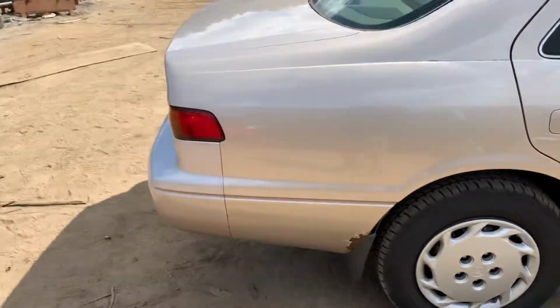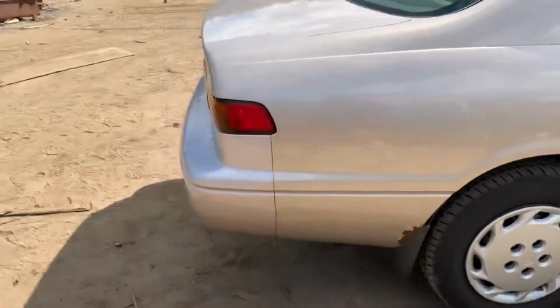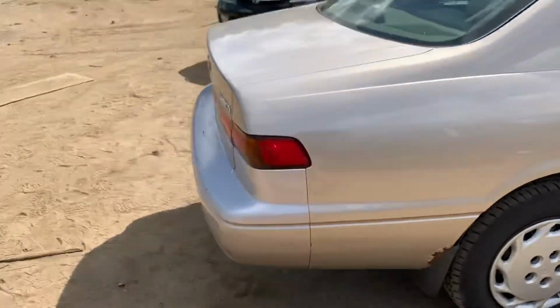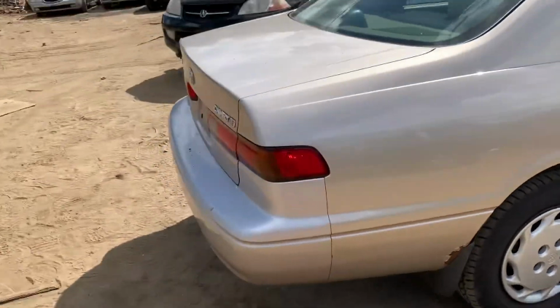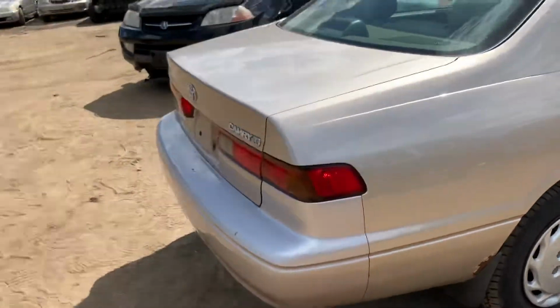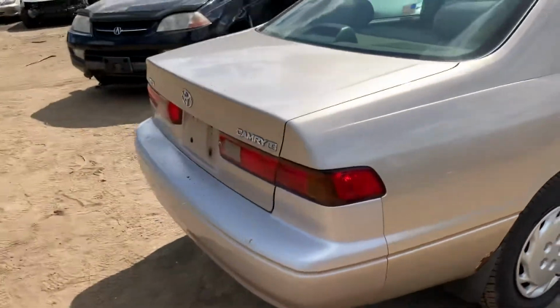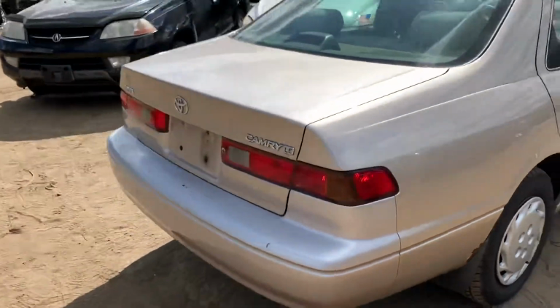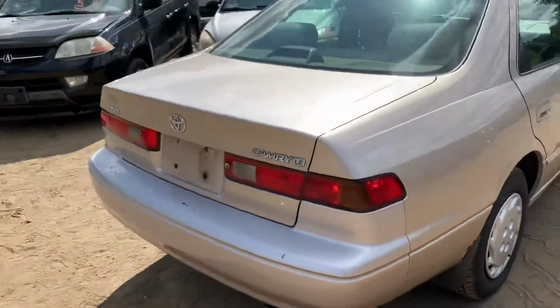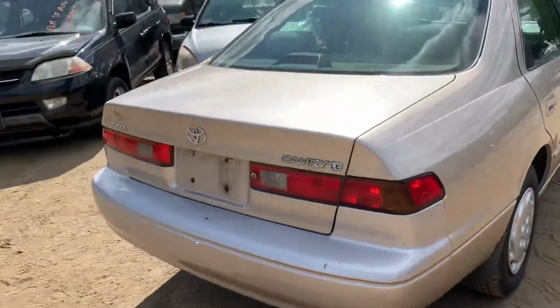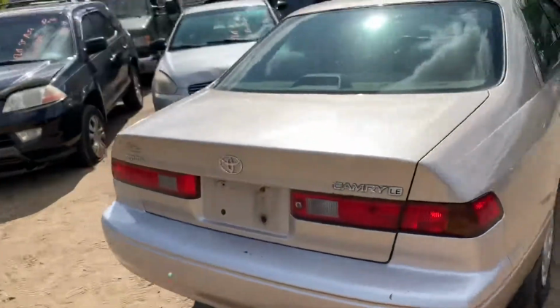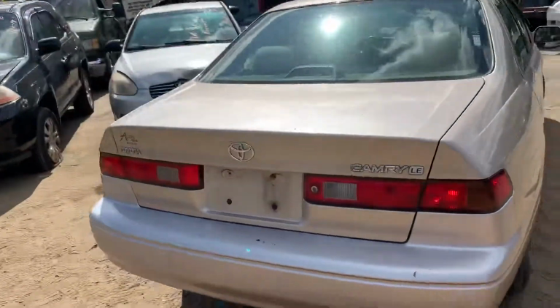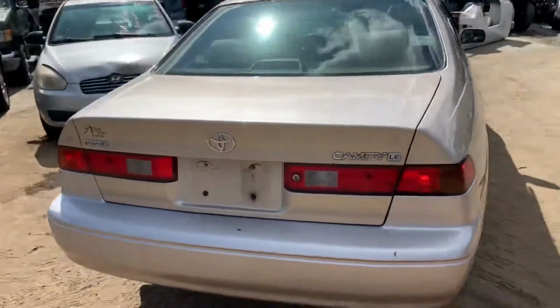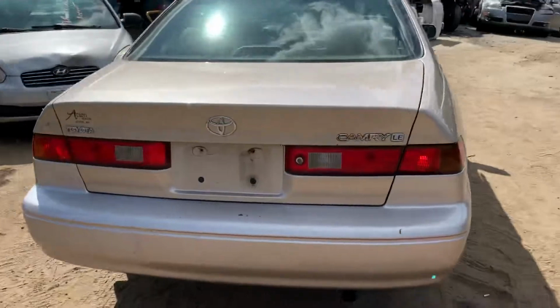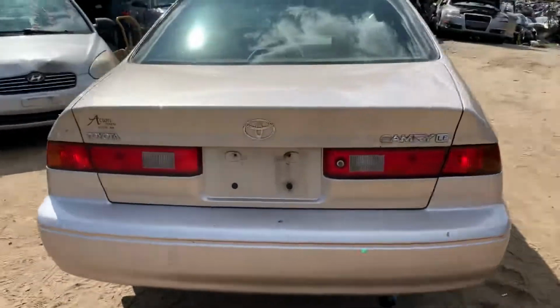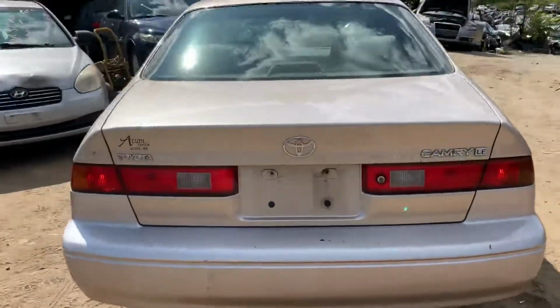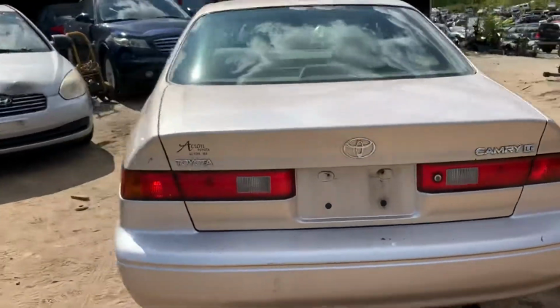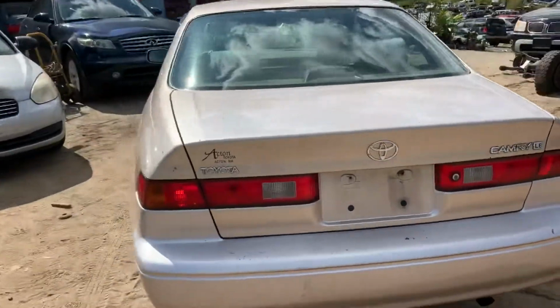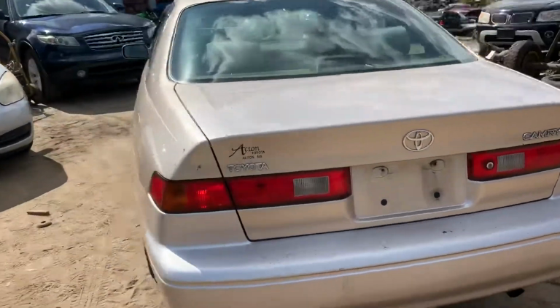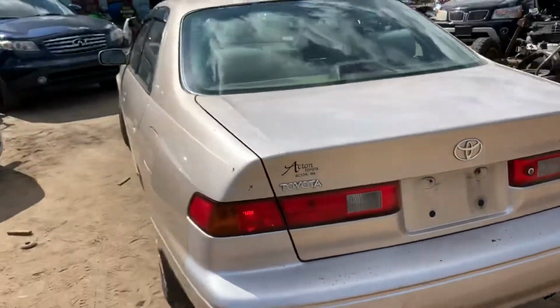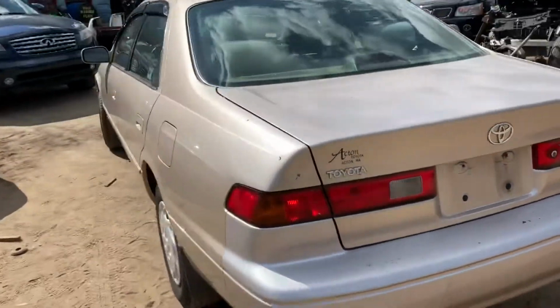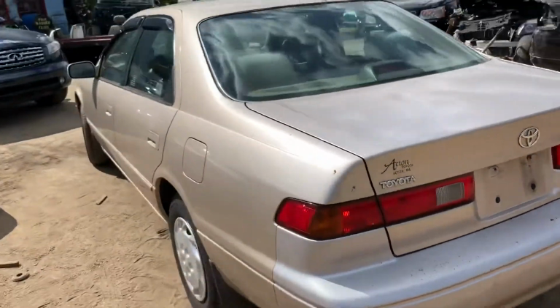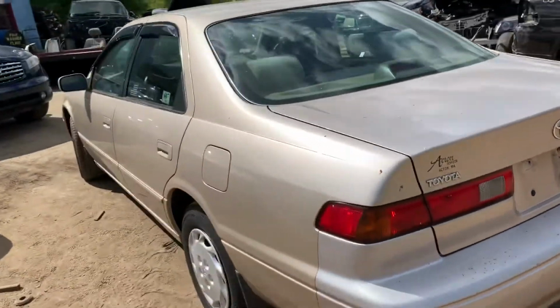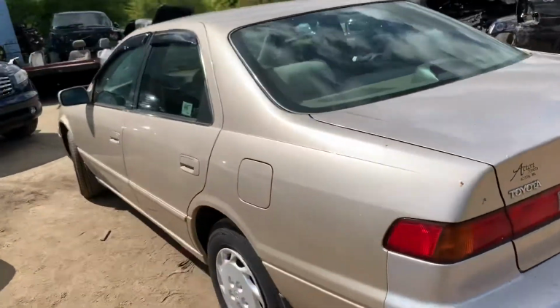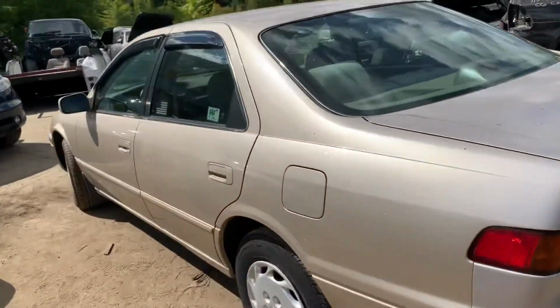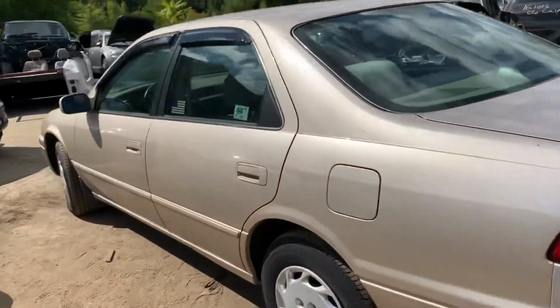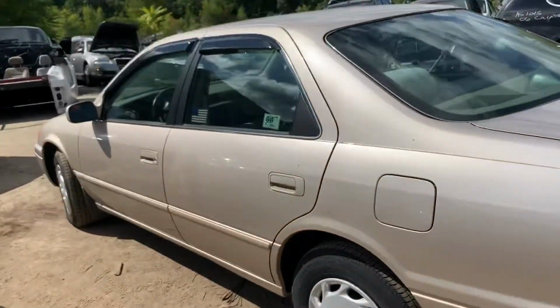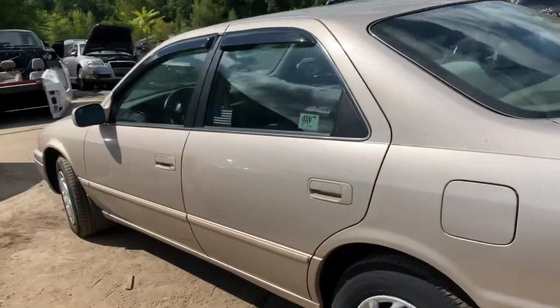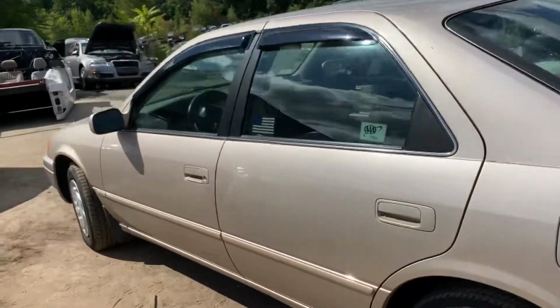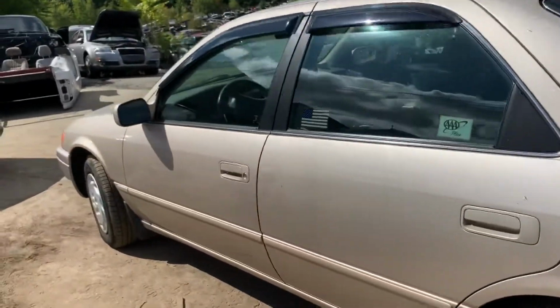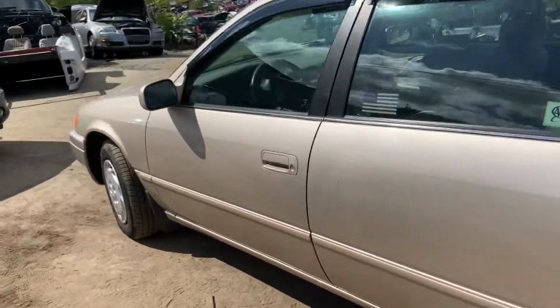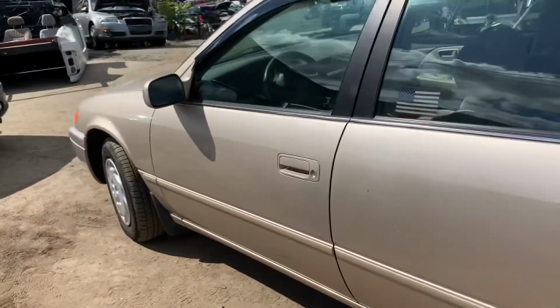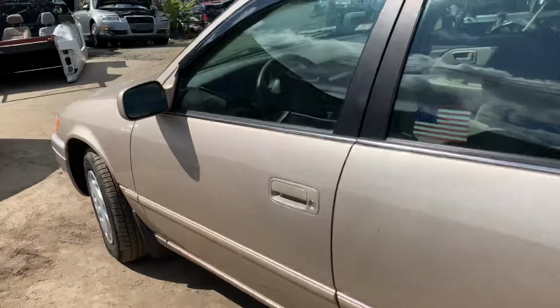Rear coat is rotted. It's got a good tail light. Good deck lid. Rear bumper is usable. Two good doors.